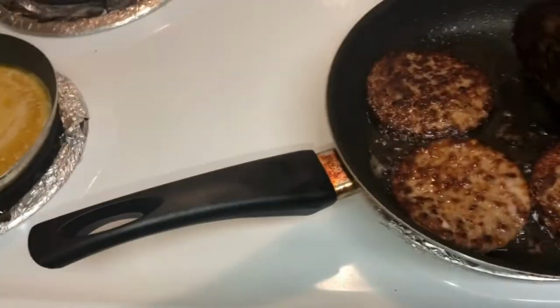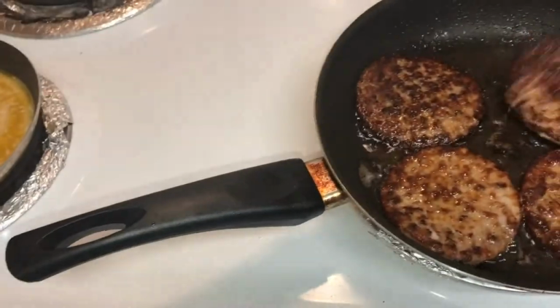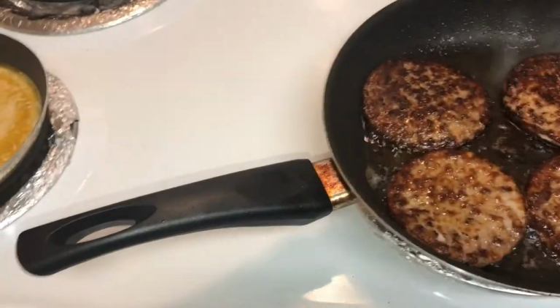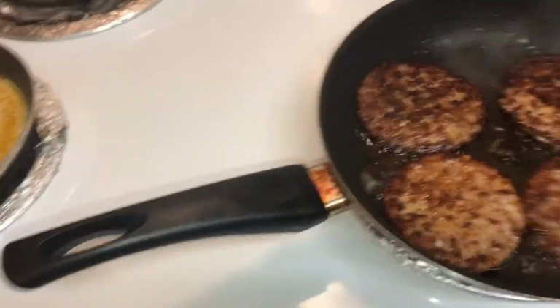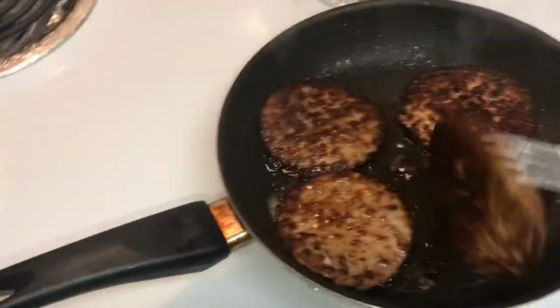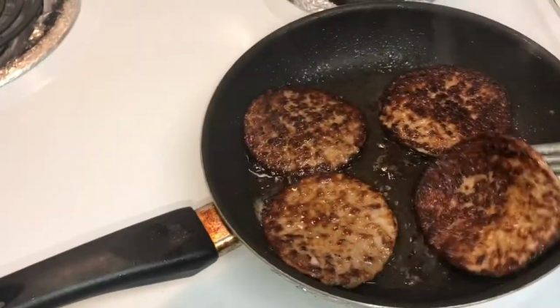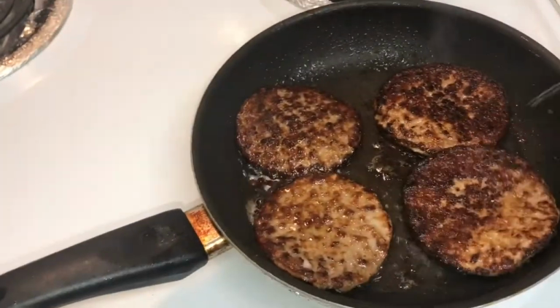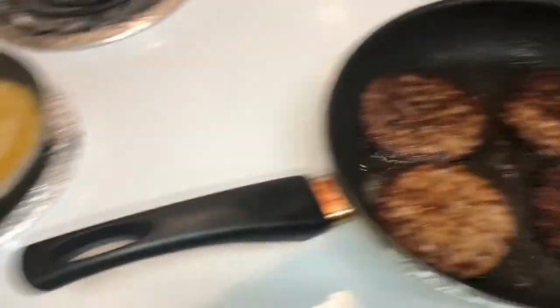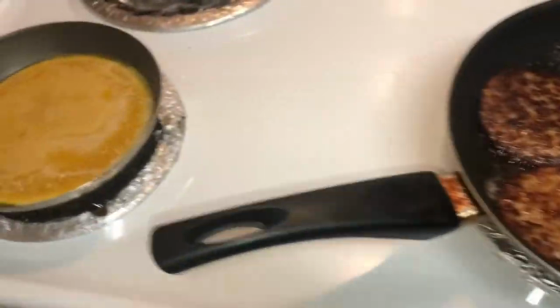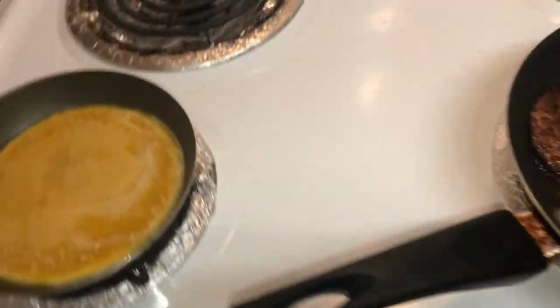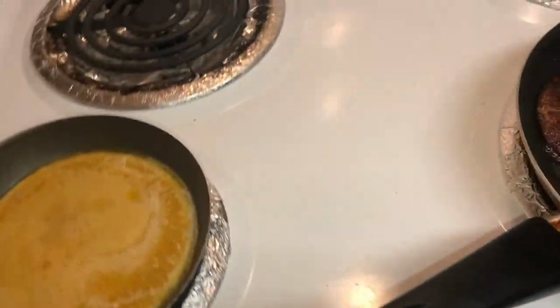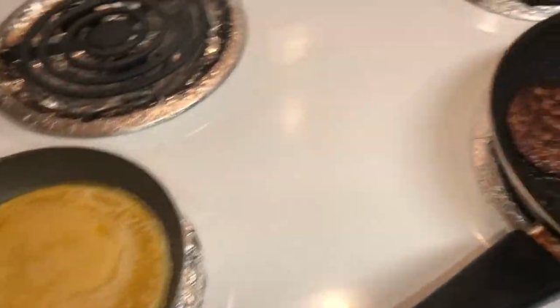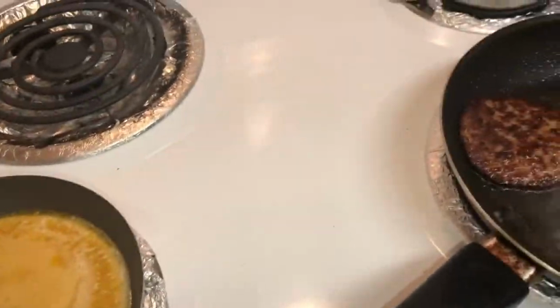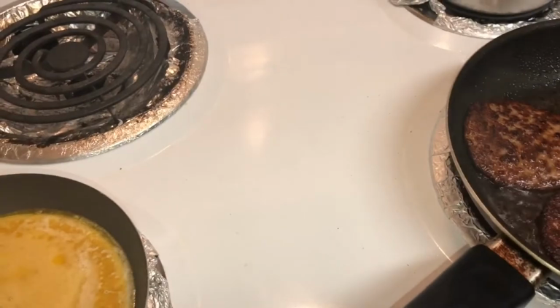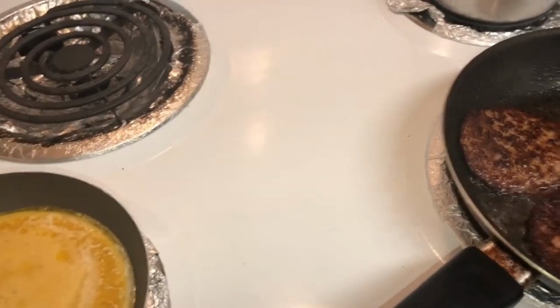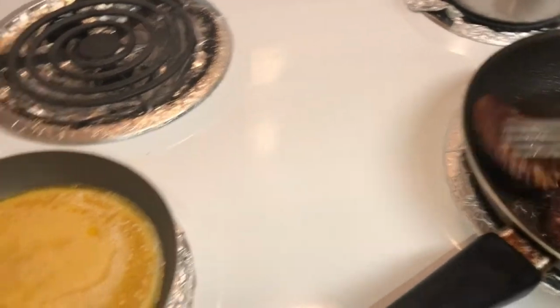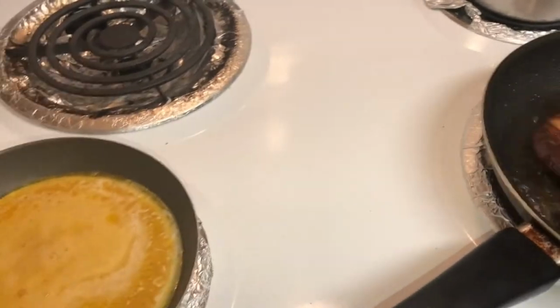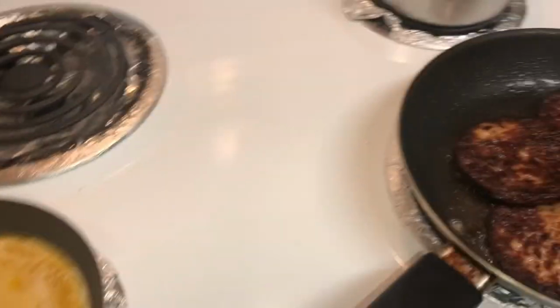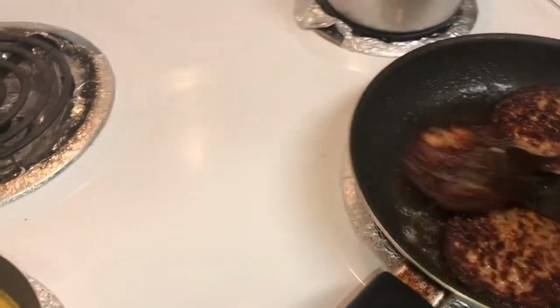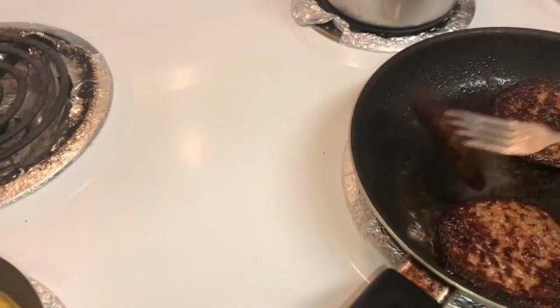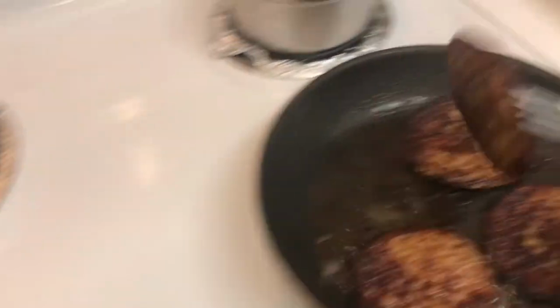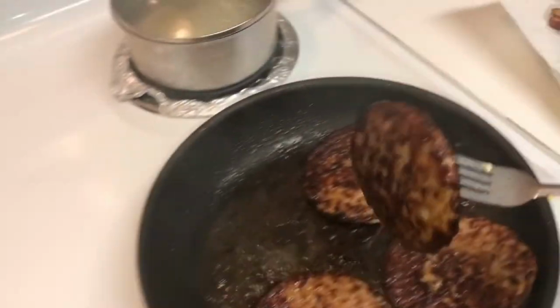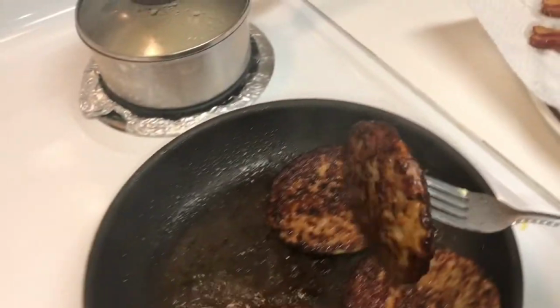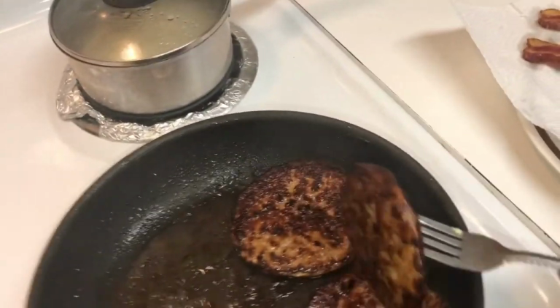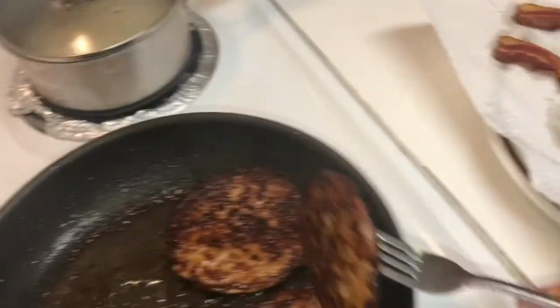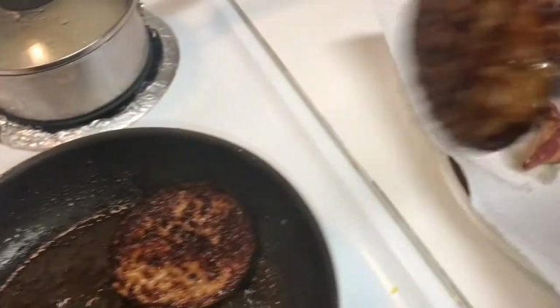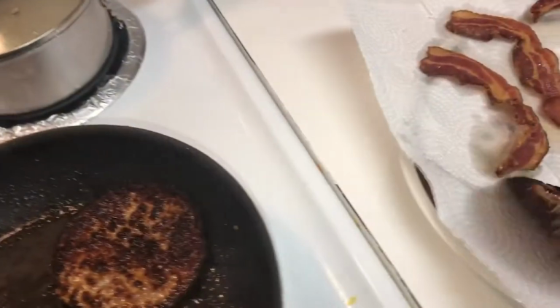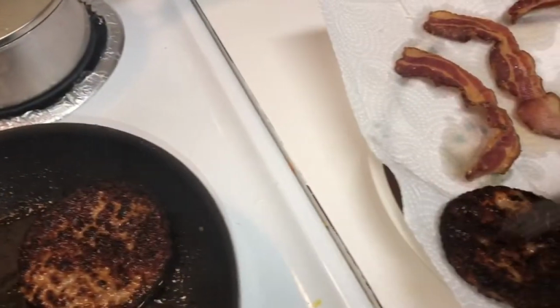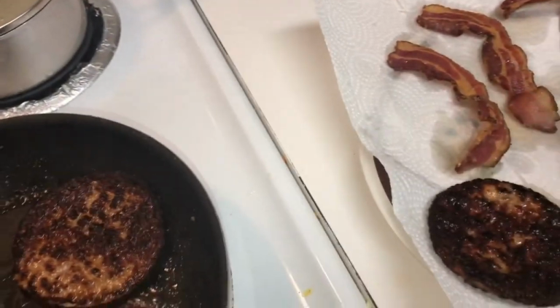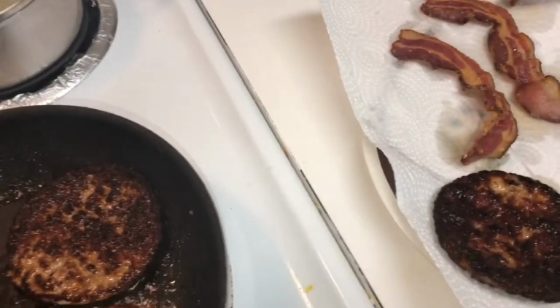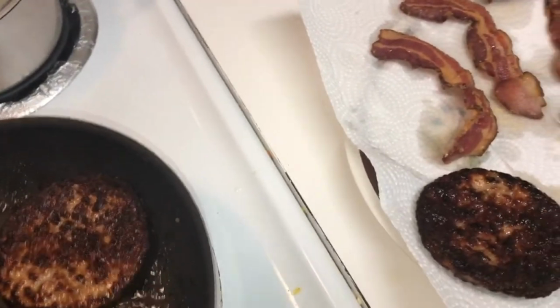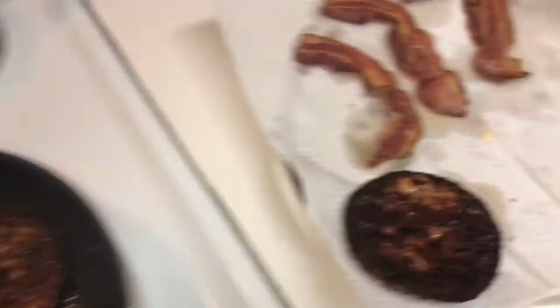Sausage patties are pretty much already done. They're fully cooked — they come fully cooked. So I just put them in a skillet for a little bit of browning and crunchiness.